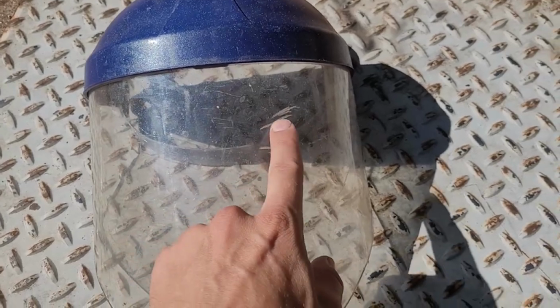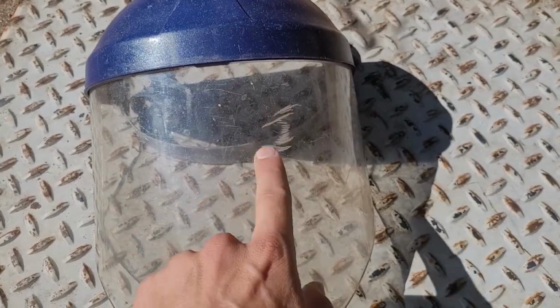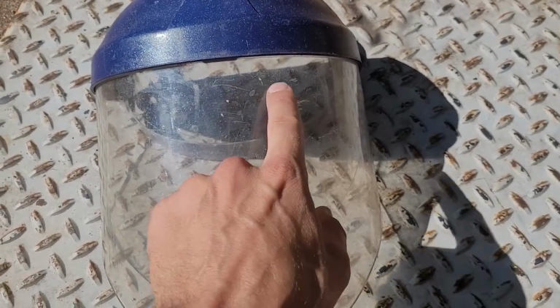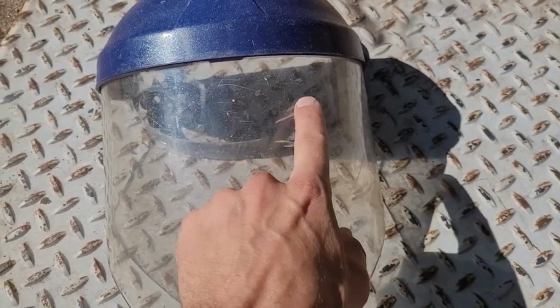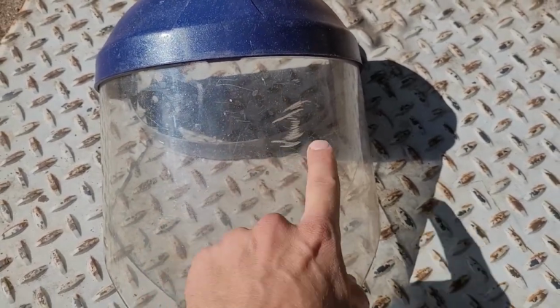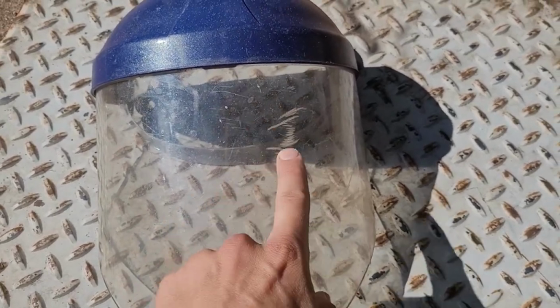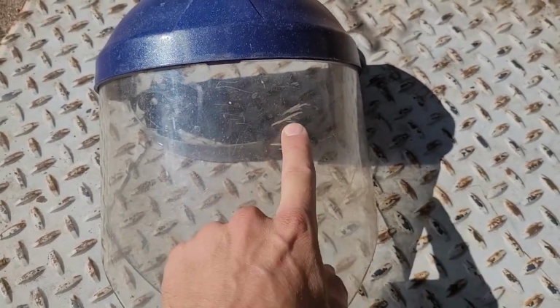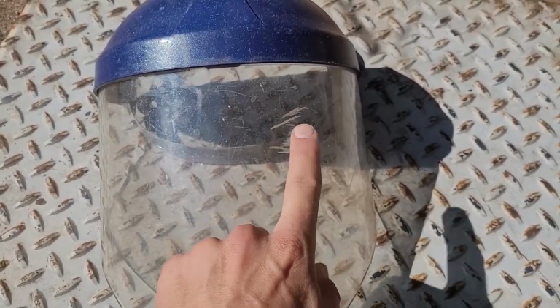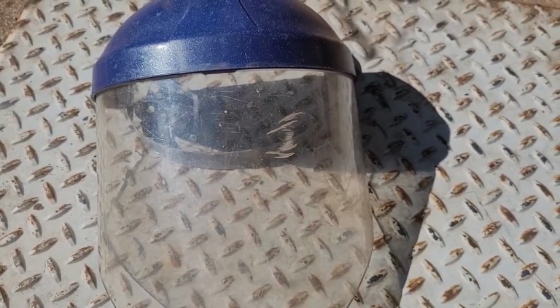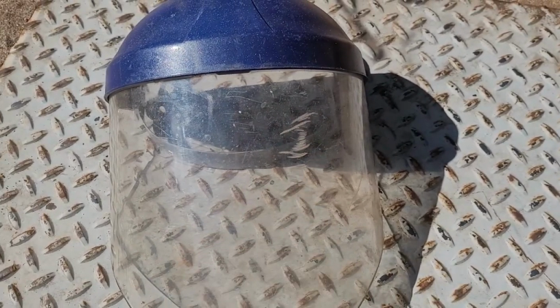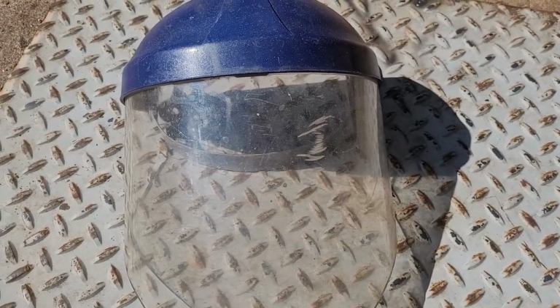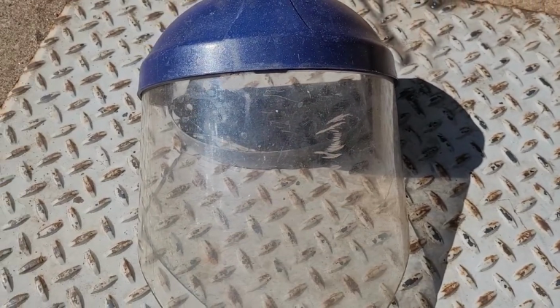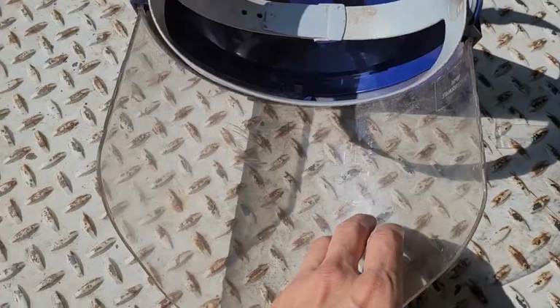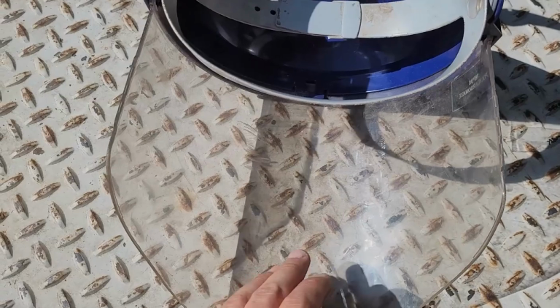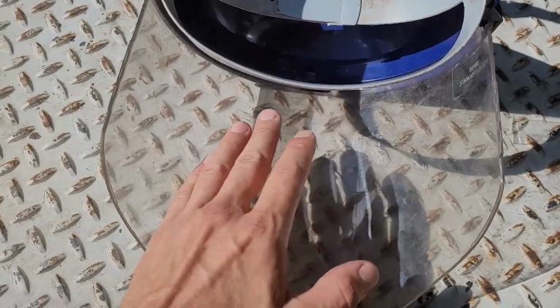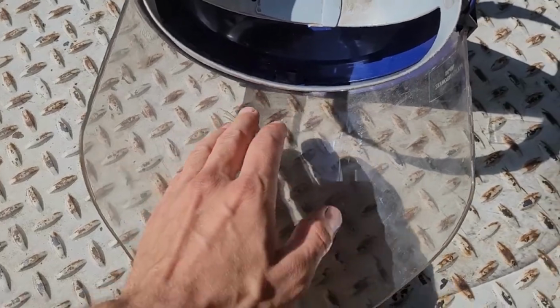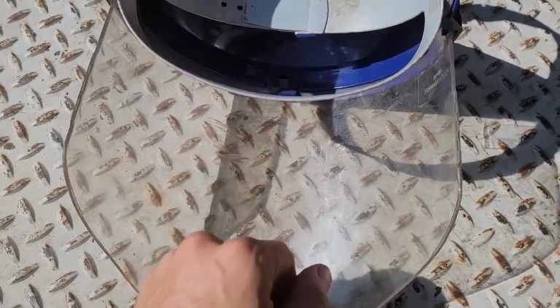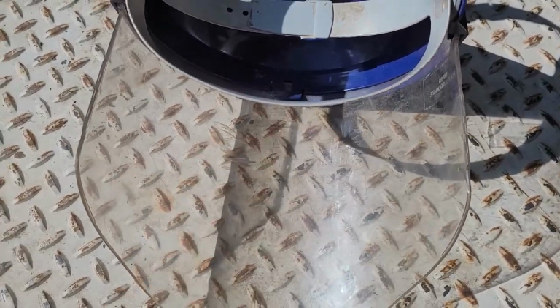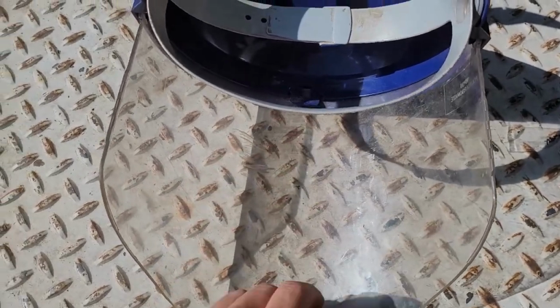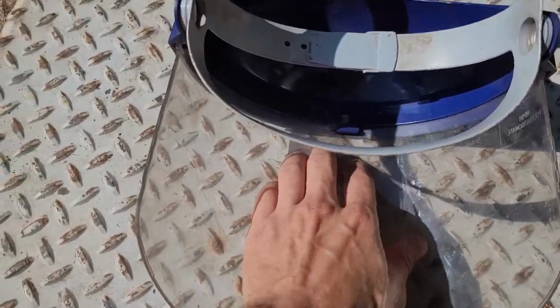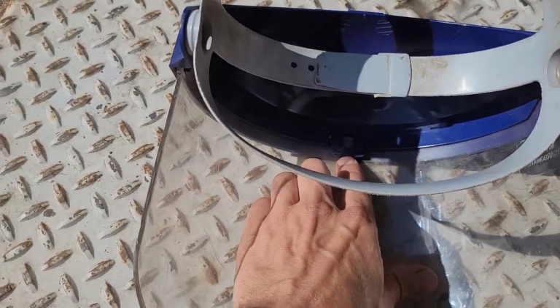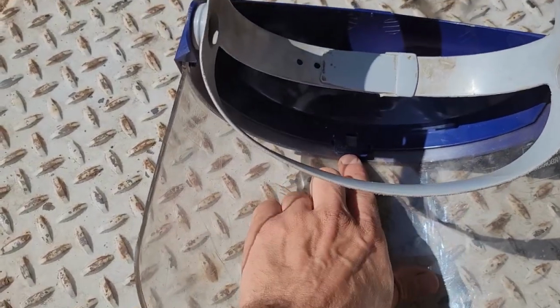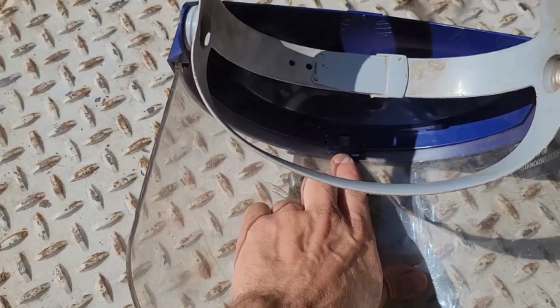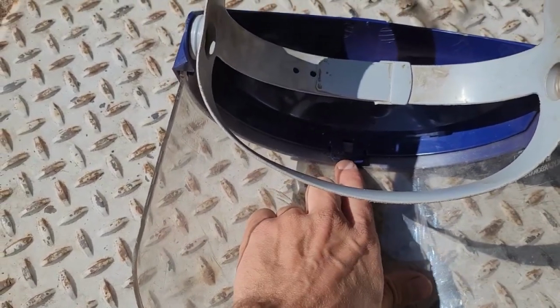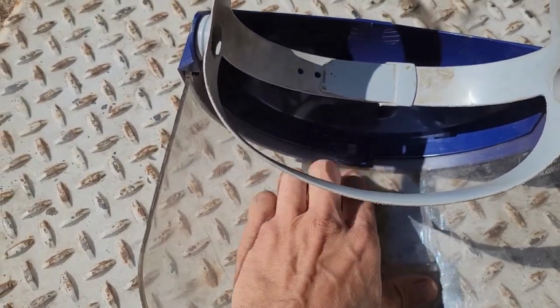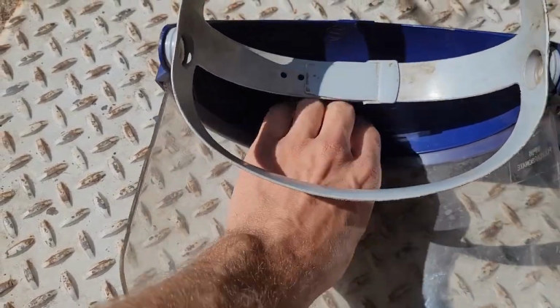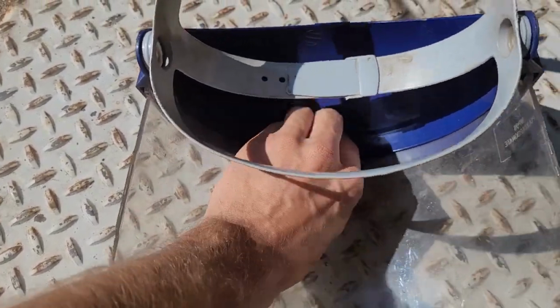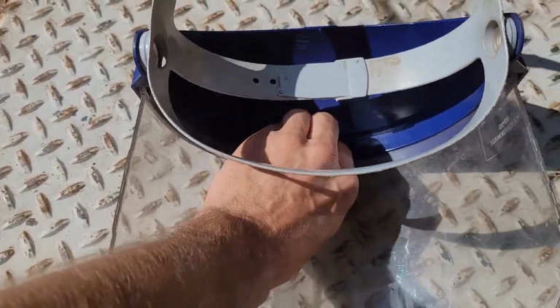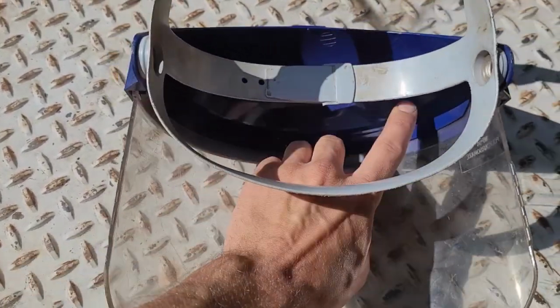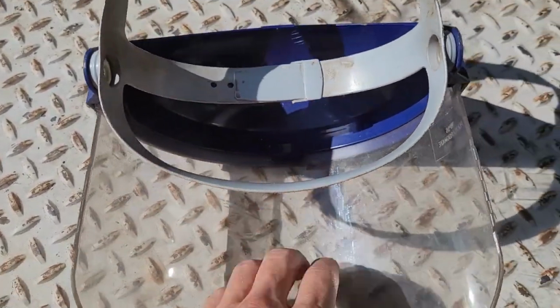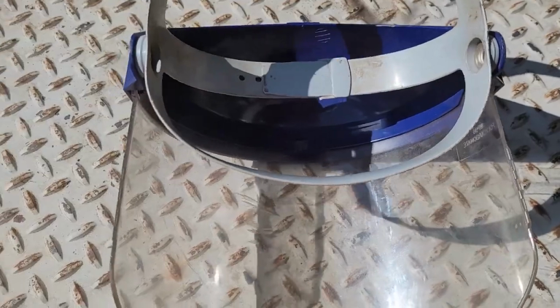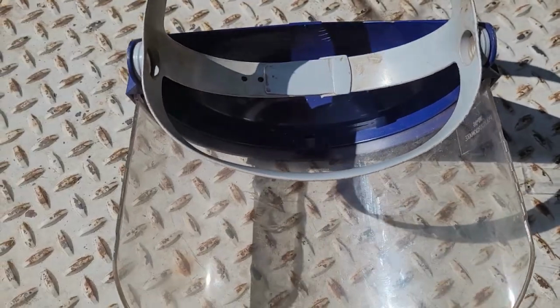This right here would have taken my face out and it protected it. You can see mine's in need of replacement, but you just go in here, pop the tab, and swap your lens out easy.